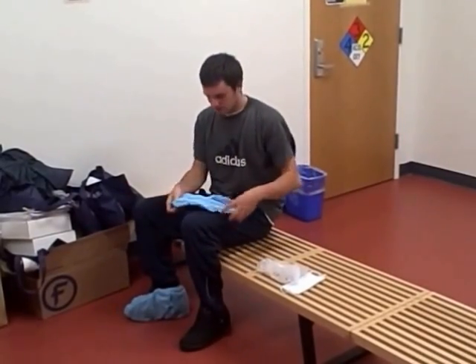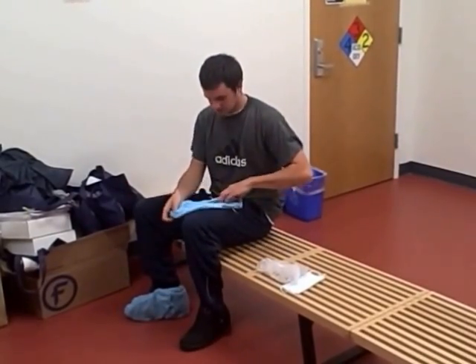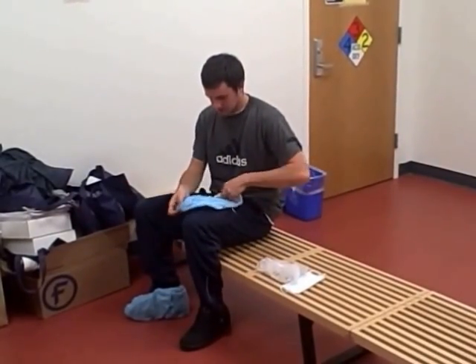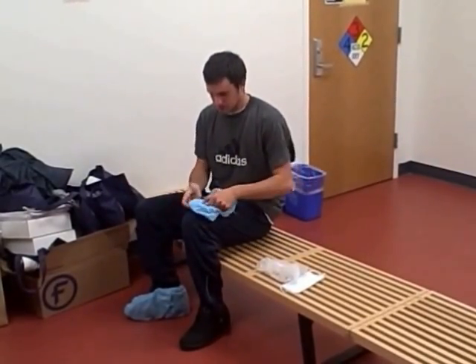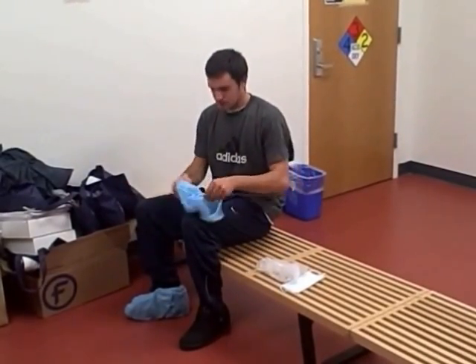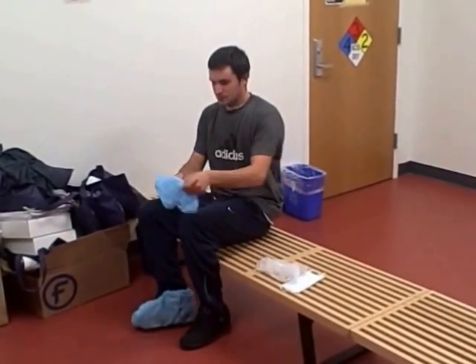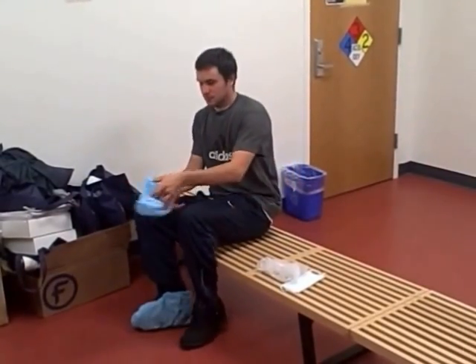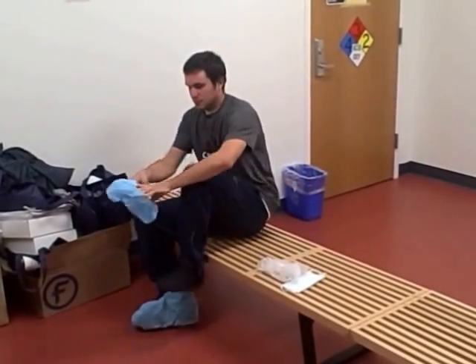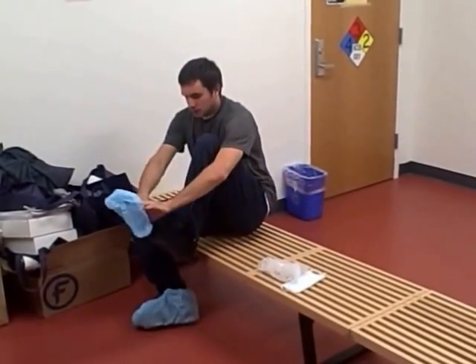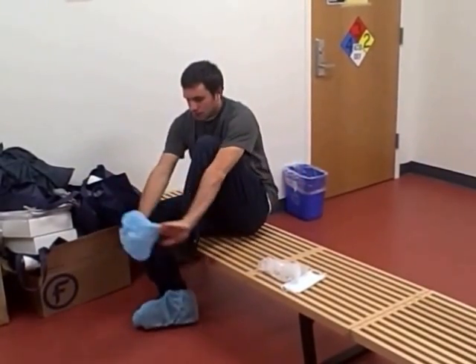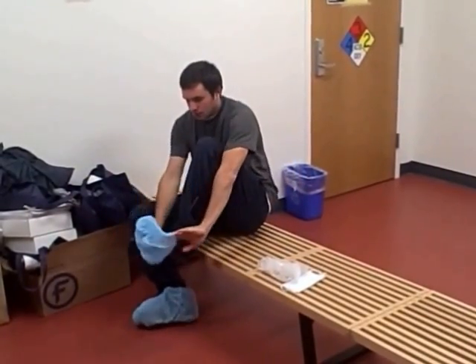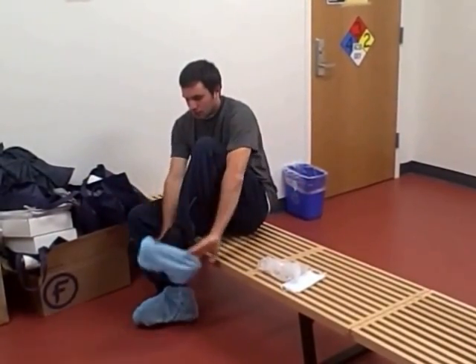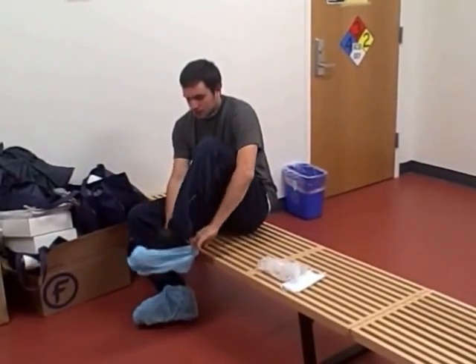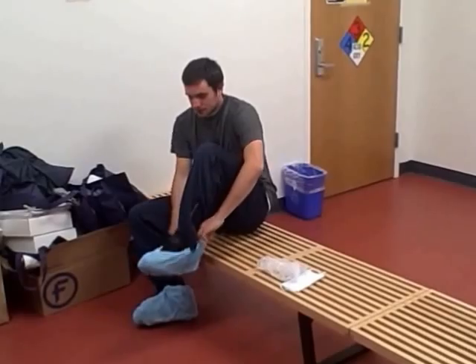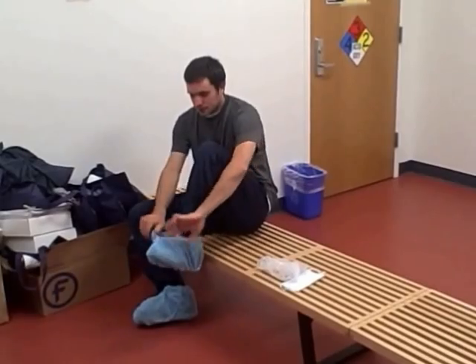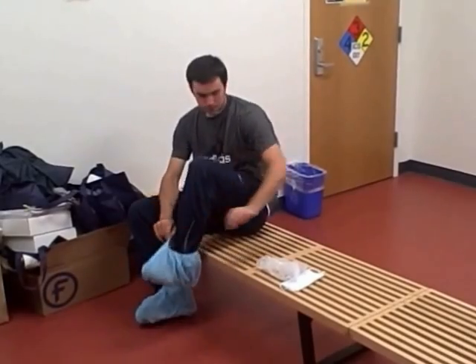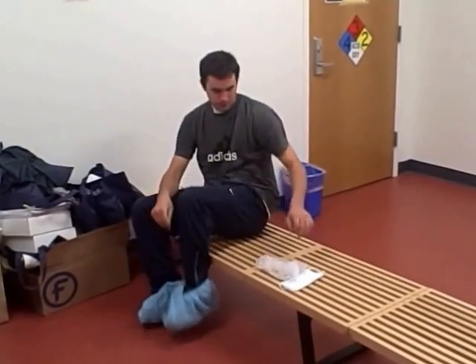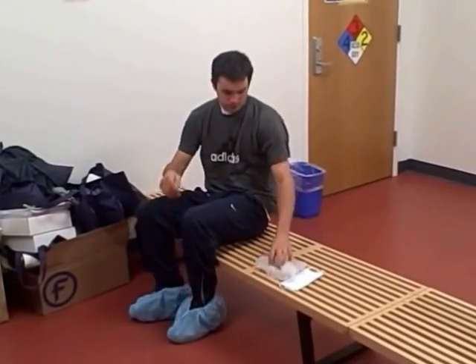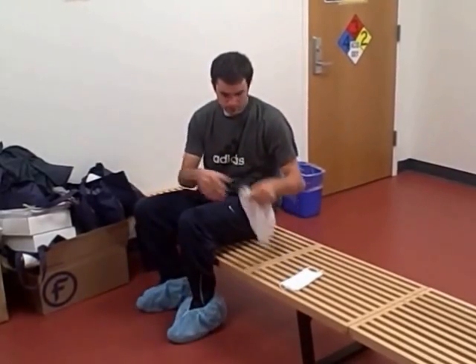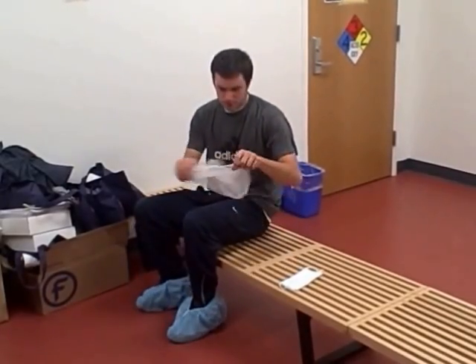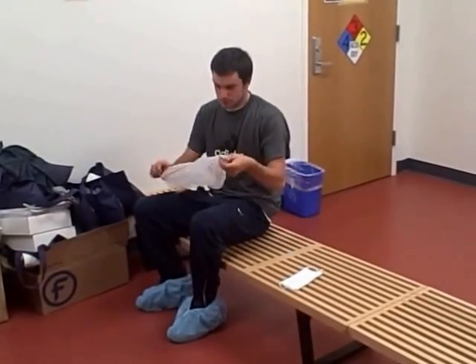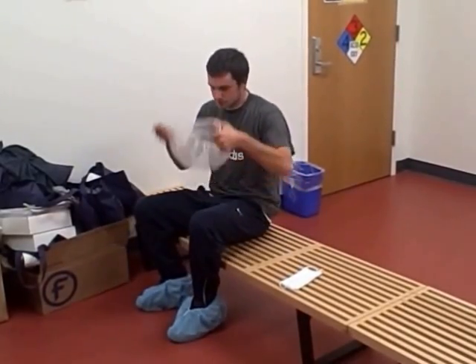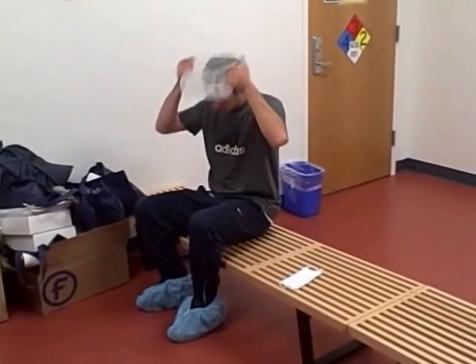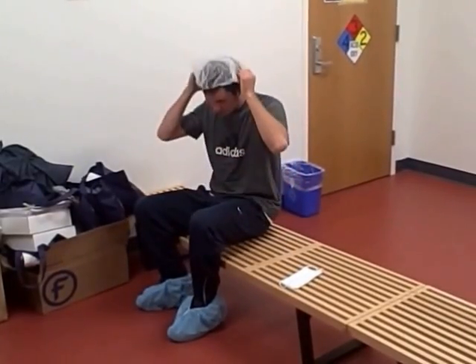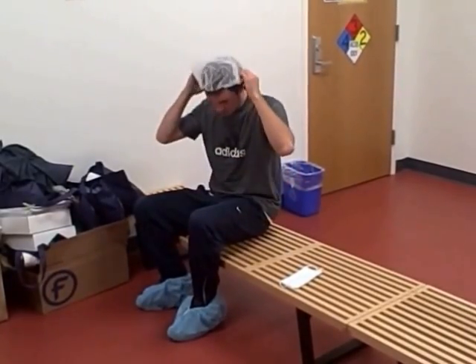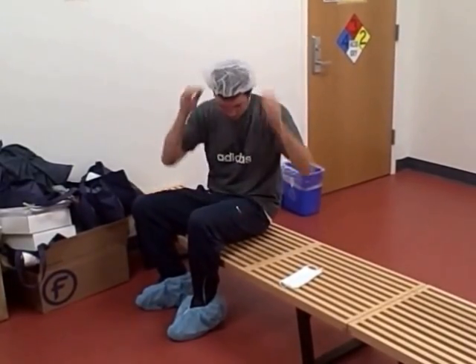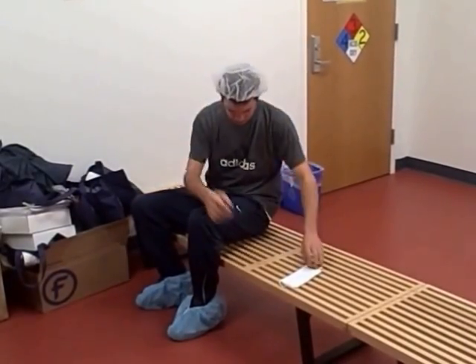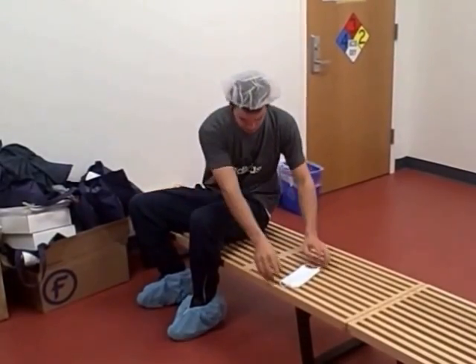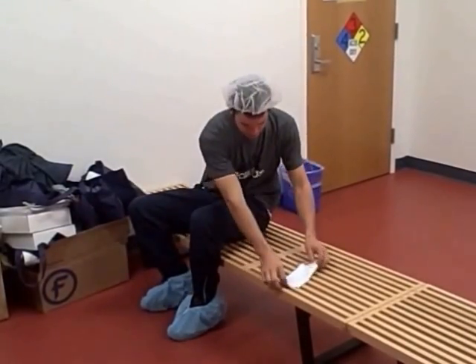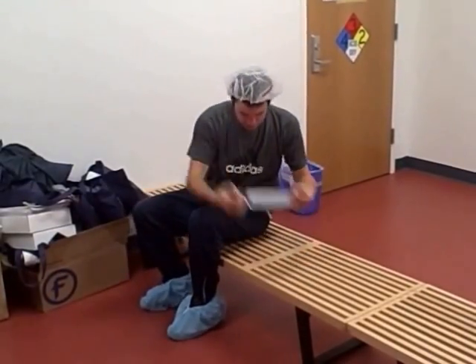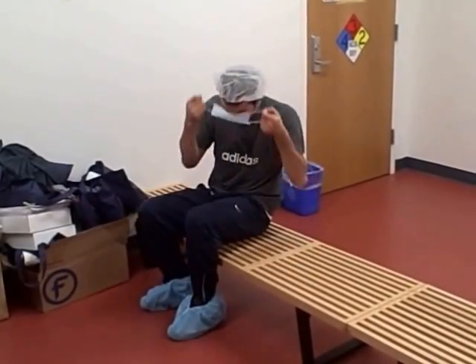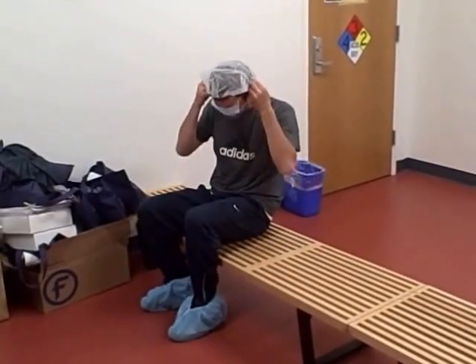Make sure that the pleated side is facing out. Adjust it to cover the entire mouth and nose. Stretch the hairnet over your ears and over the straps of the face mask.